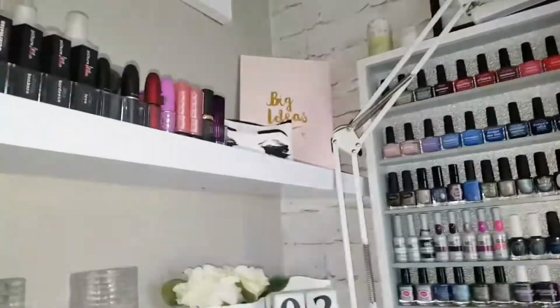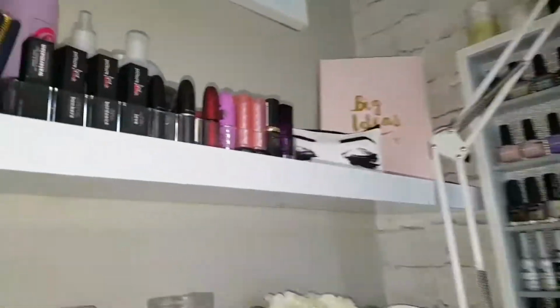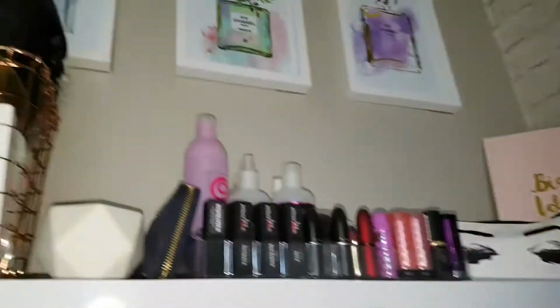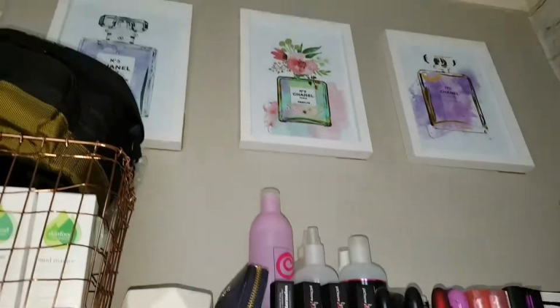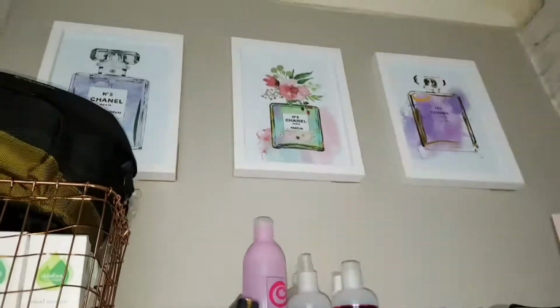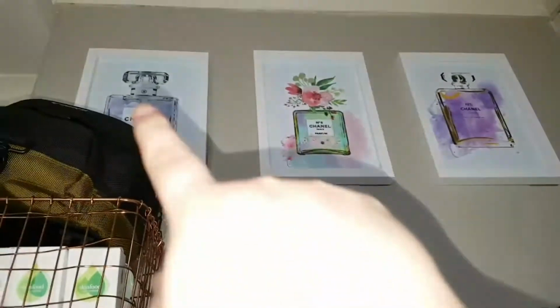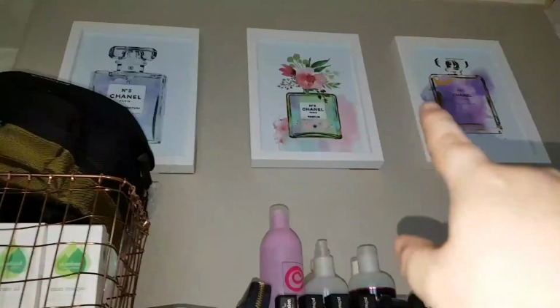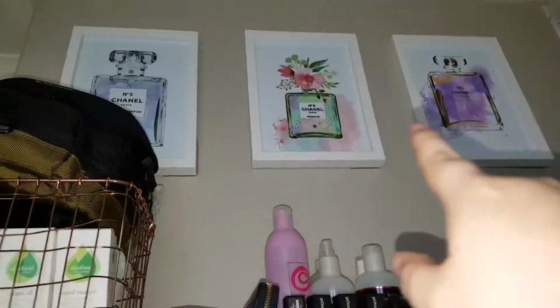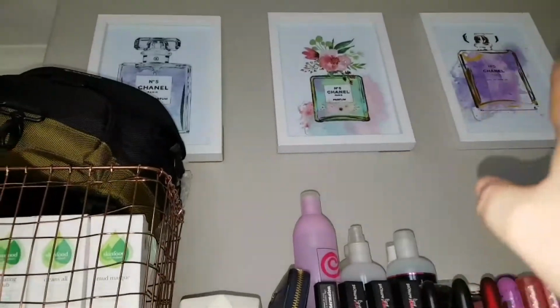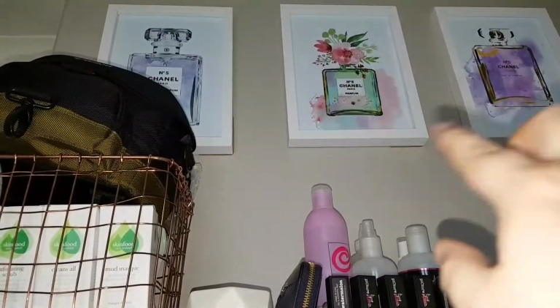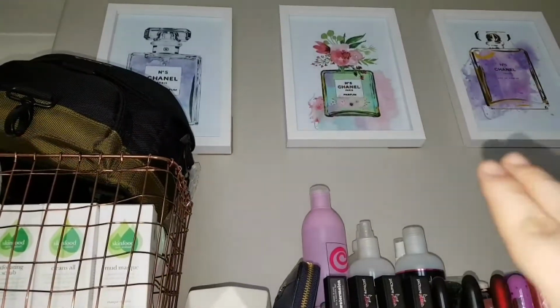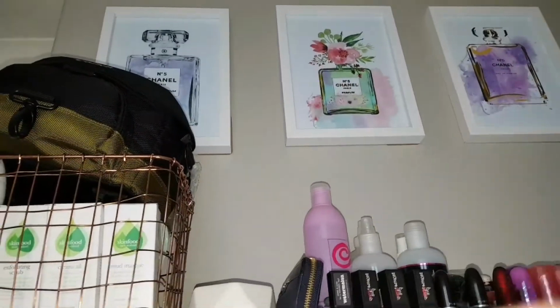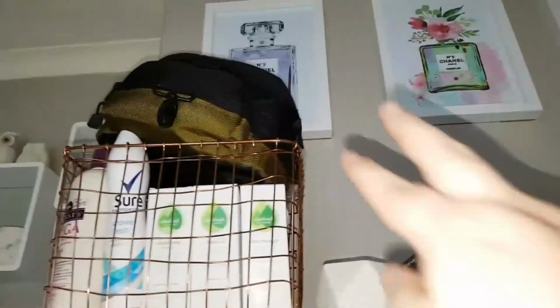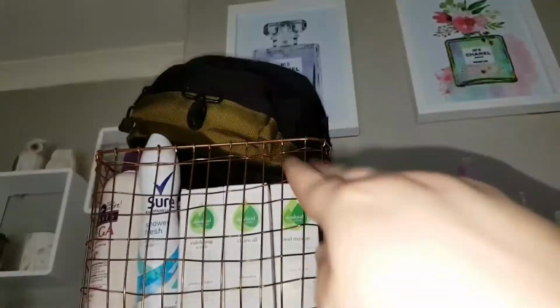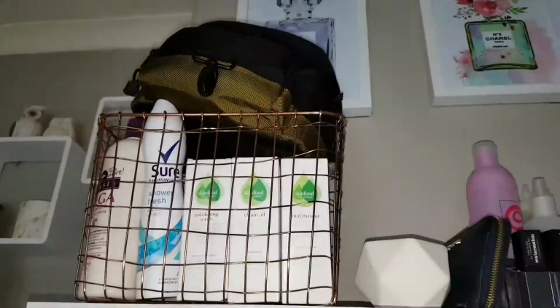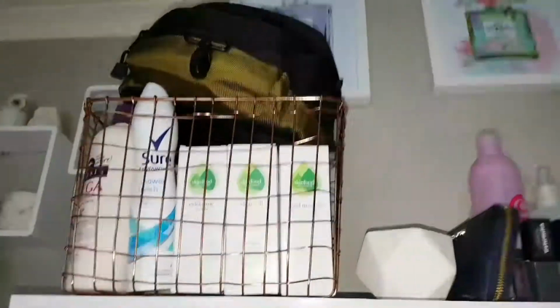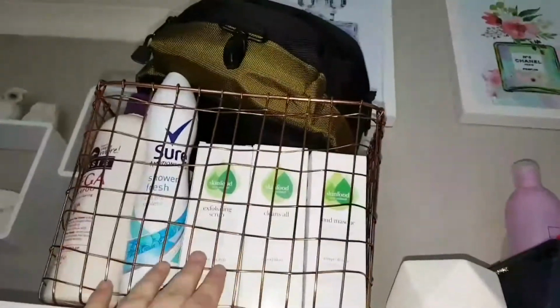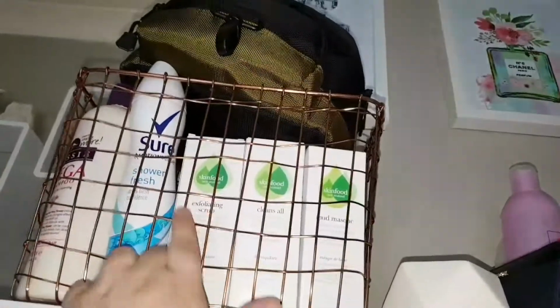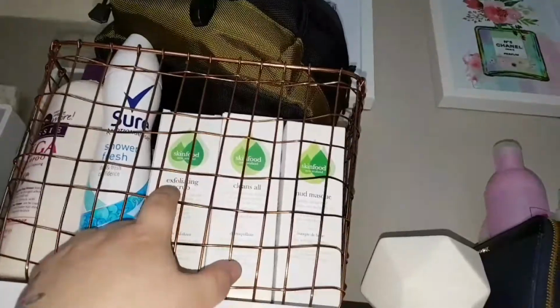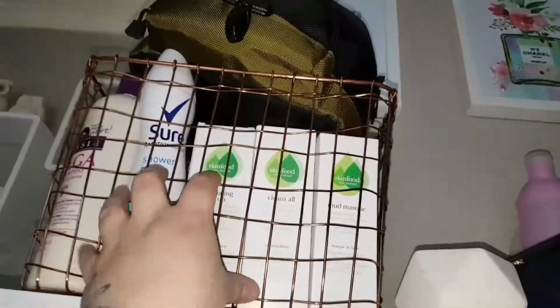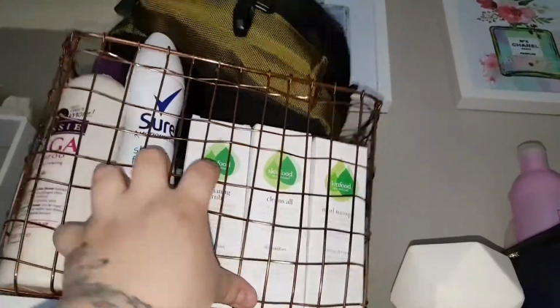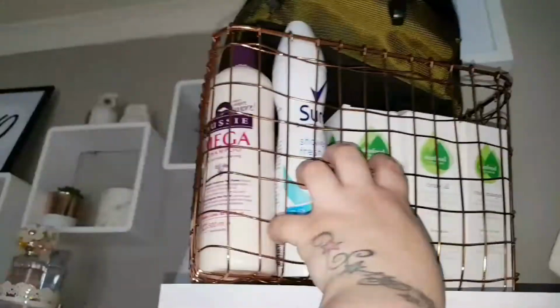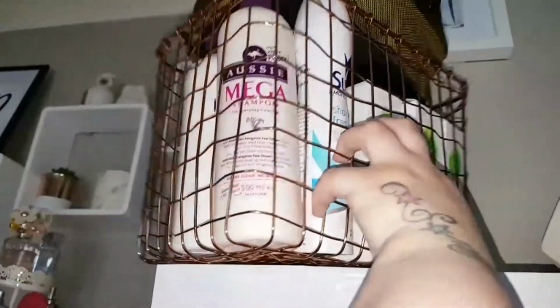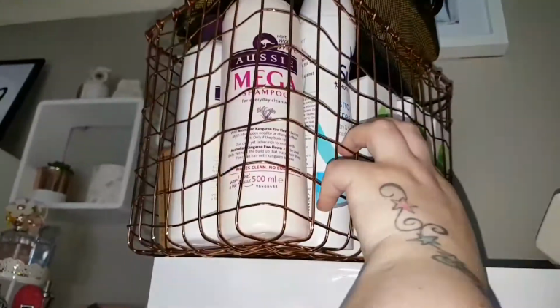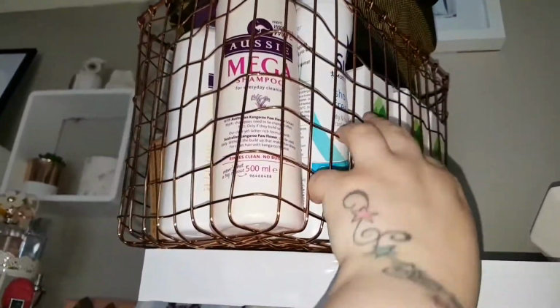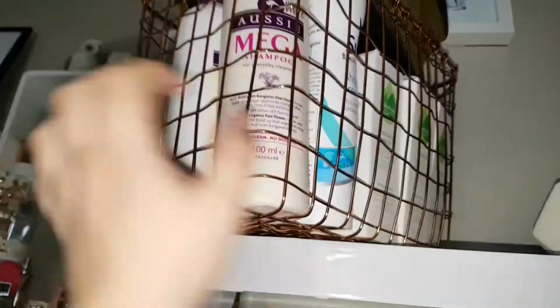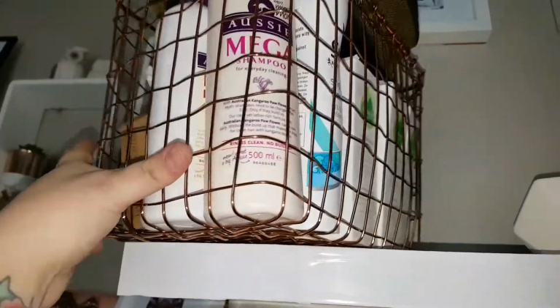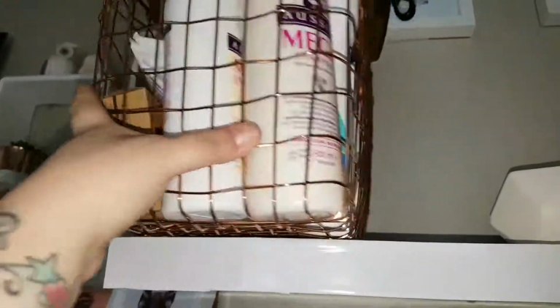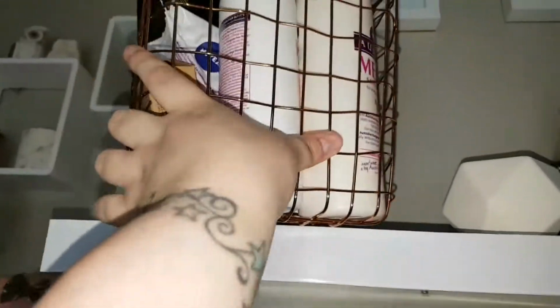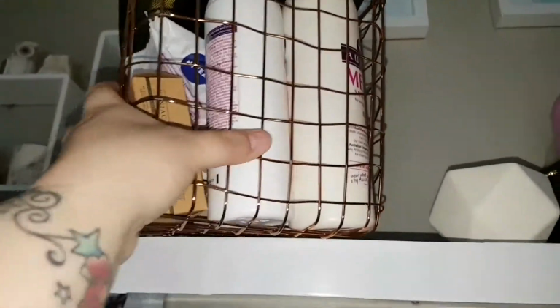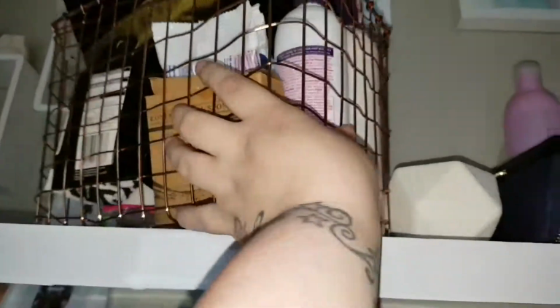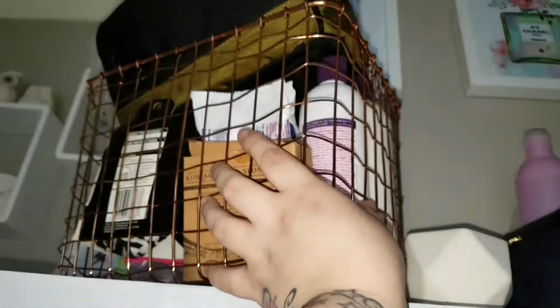On to these two shelves on the wall — as you can see, they went white because we added some contact paper on them. Above that, I added some really nice colourful Chanel perfume bottle art that I picked up from eBay.